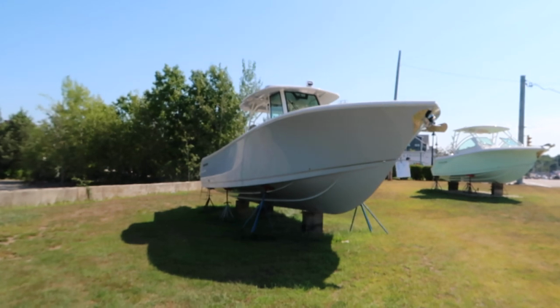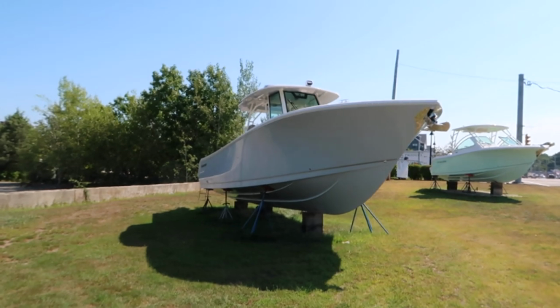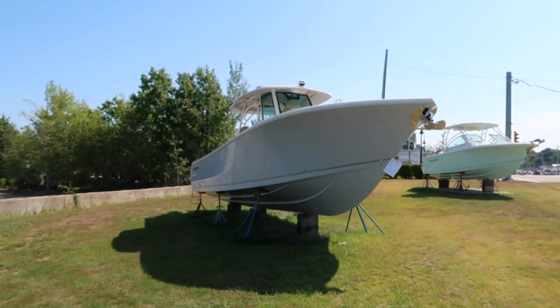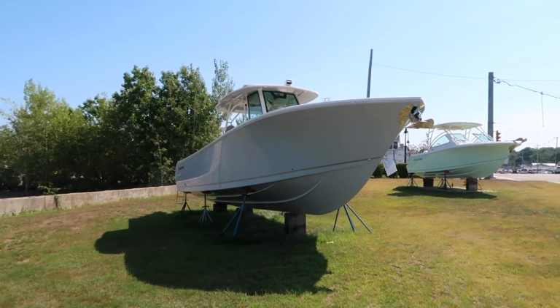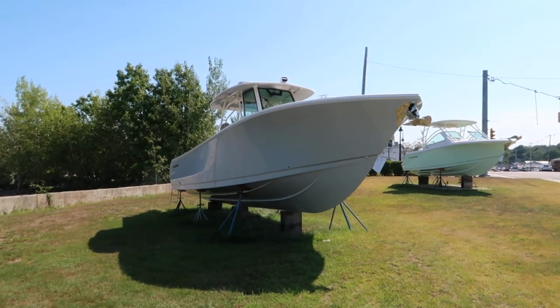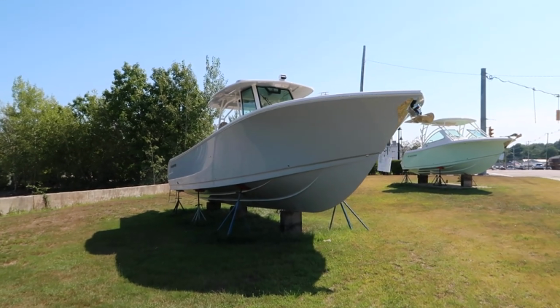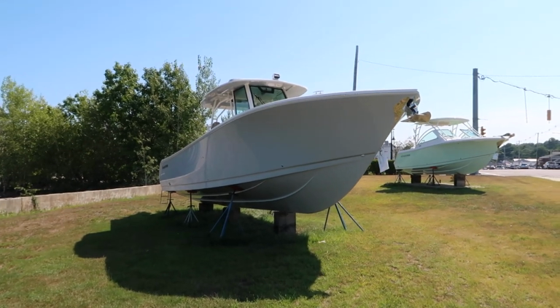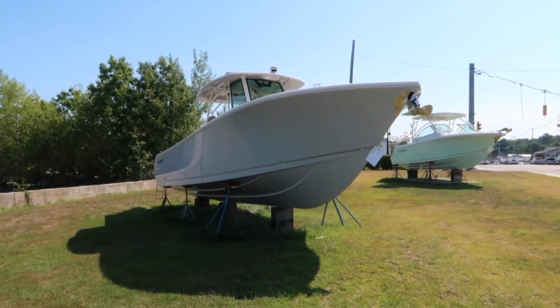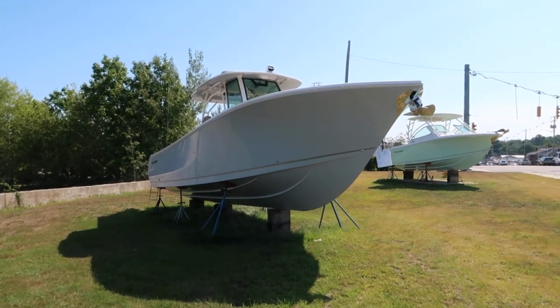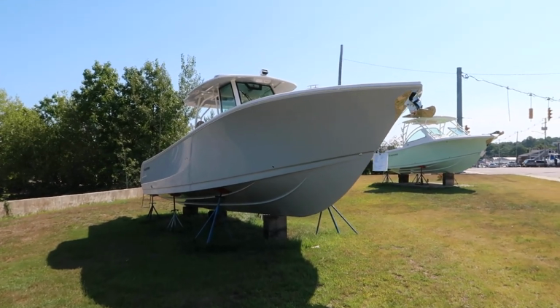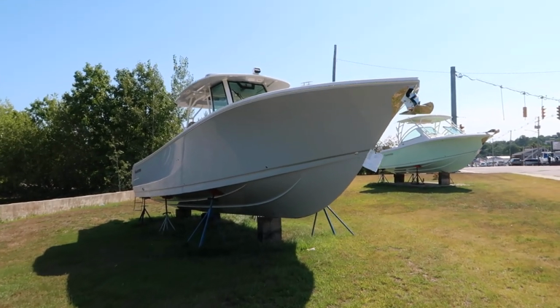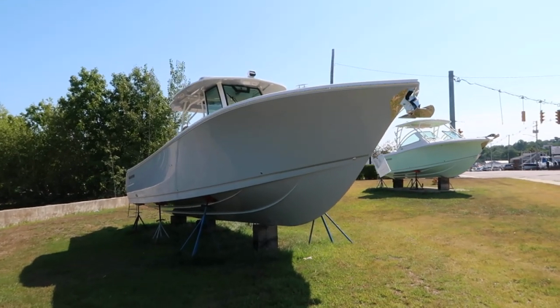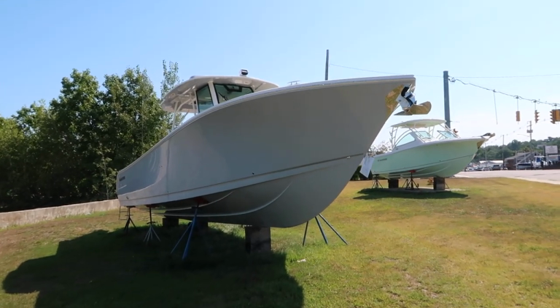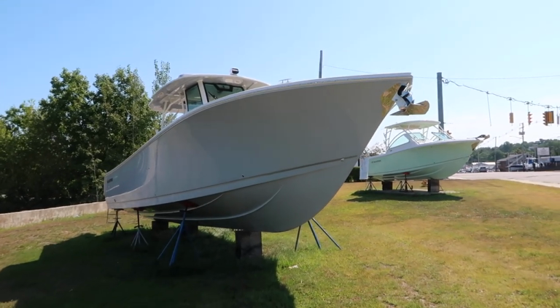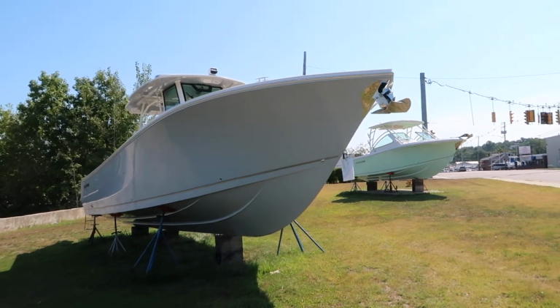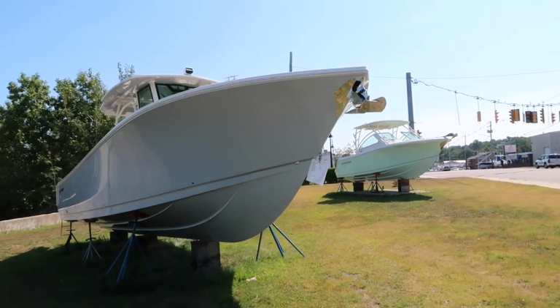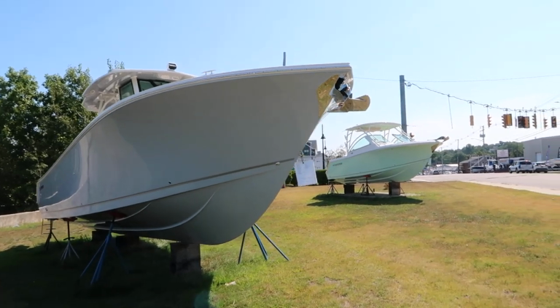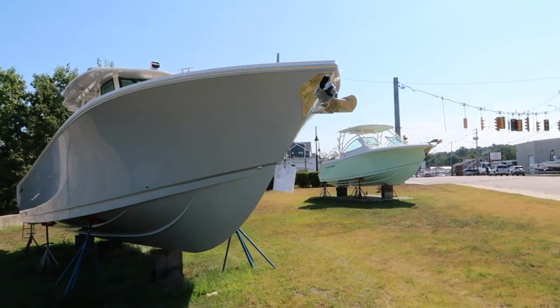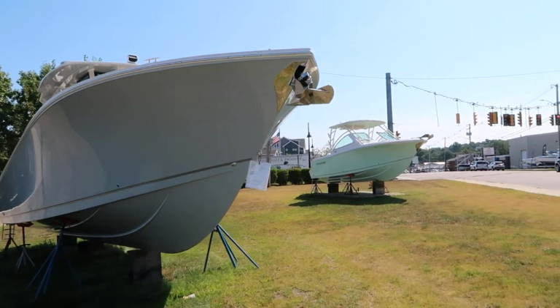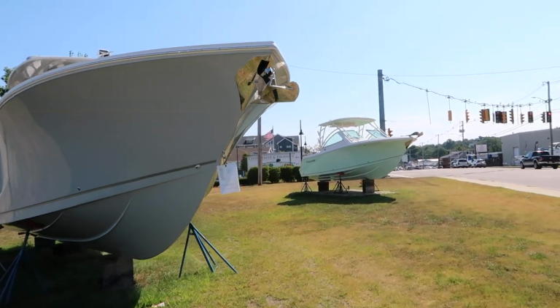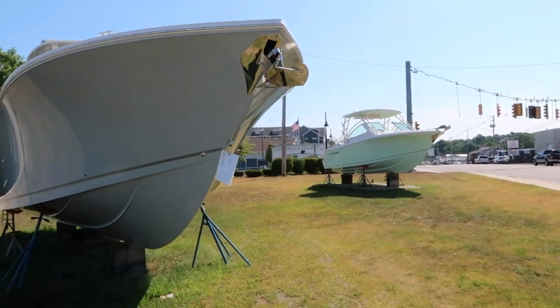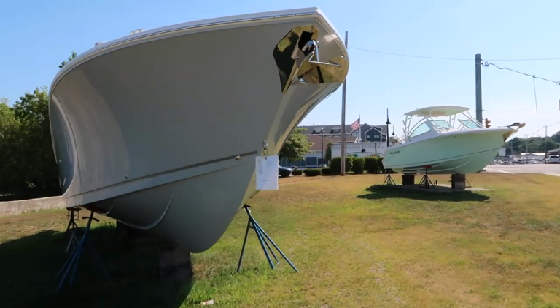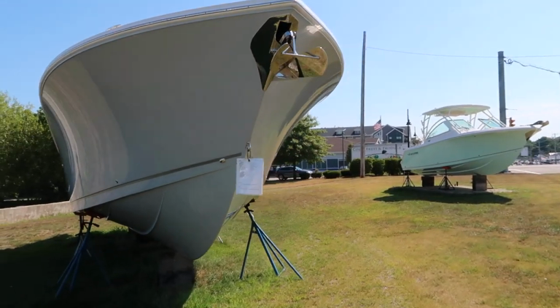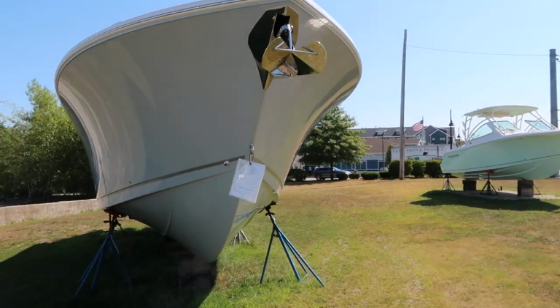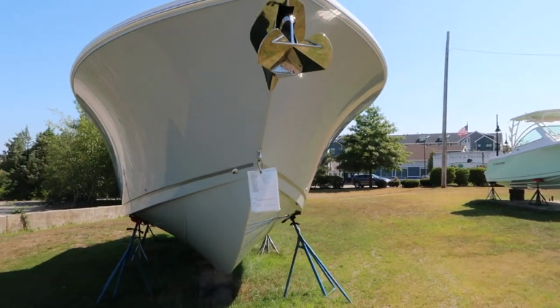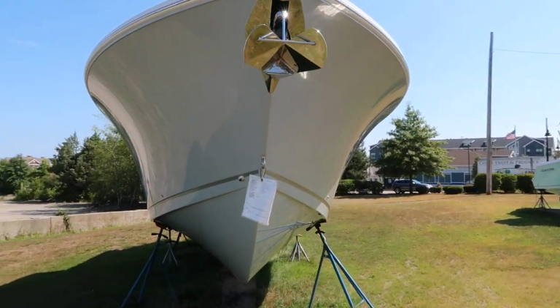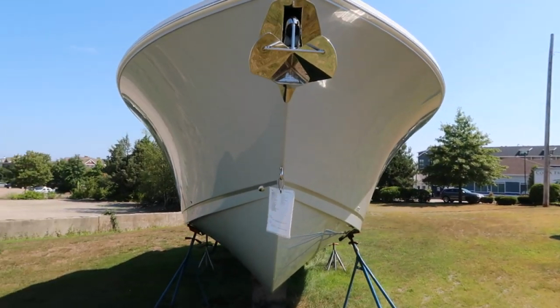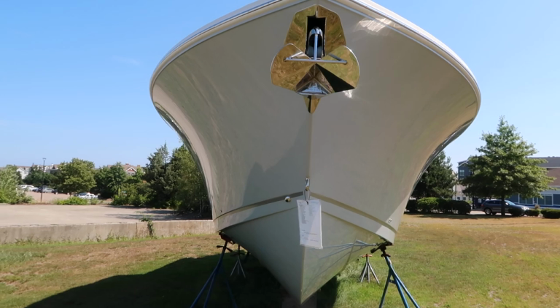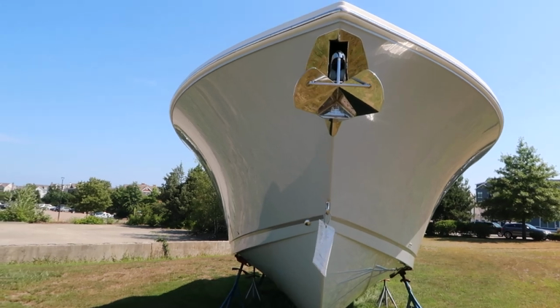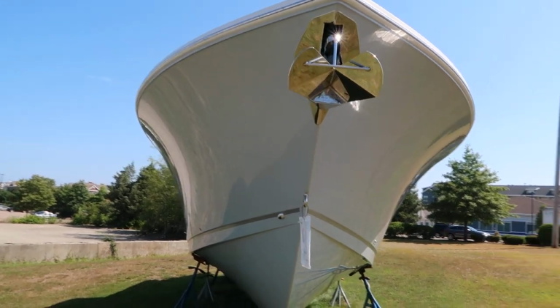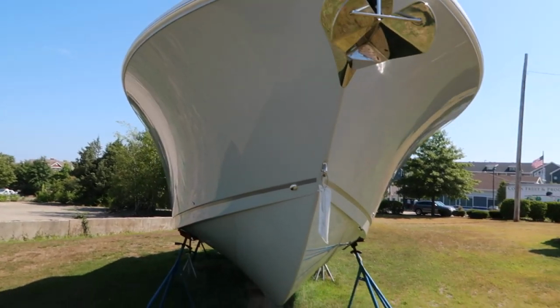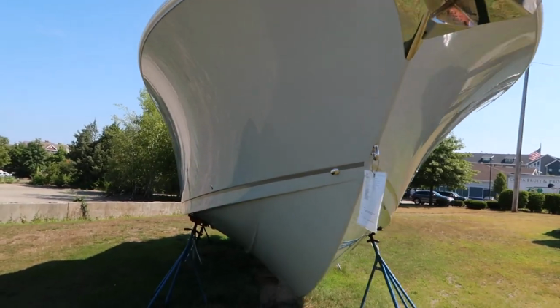It's Jared Simpson here with MarineMax in Quincy, Massachusetts, aboard the new 2019 Sailfish 360 Center Console. She has an aggressive deep V hull on this 36-footer, built to fish offshore.